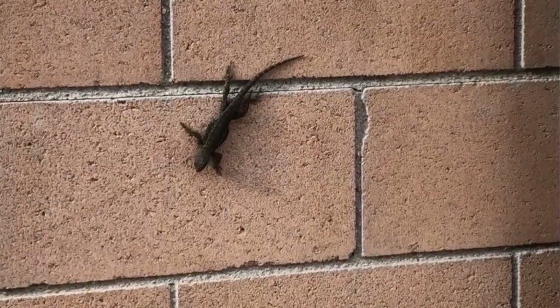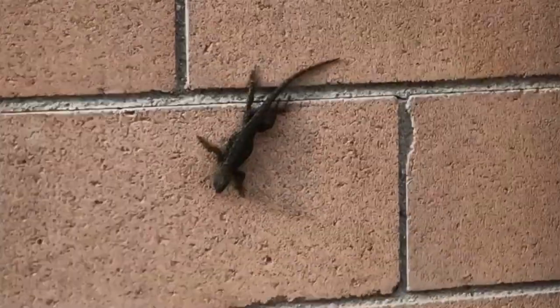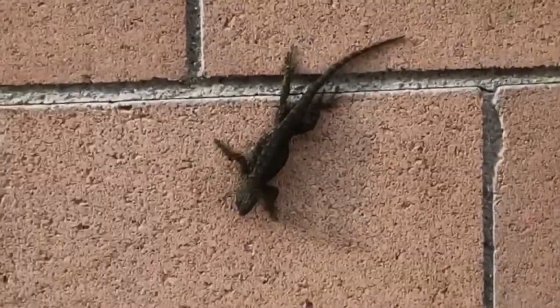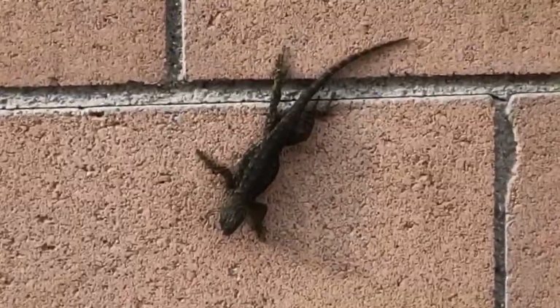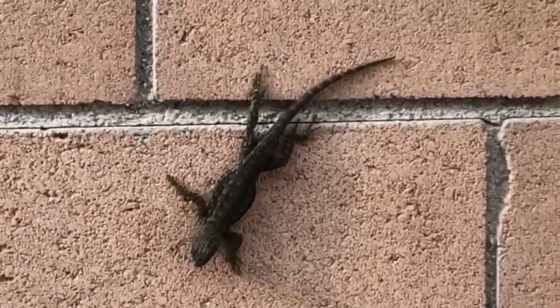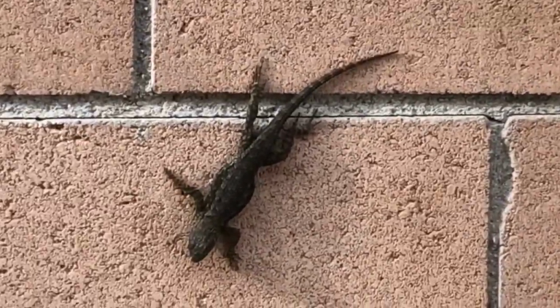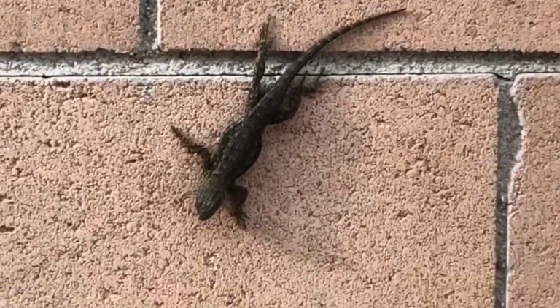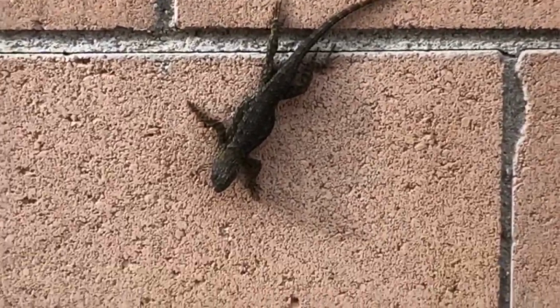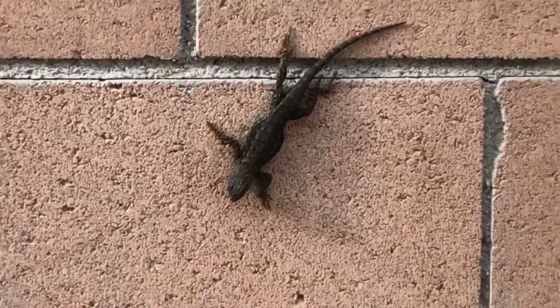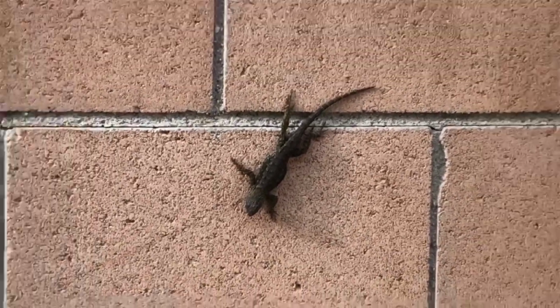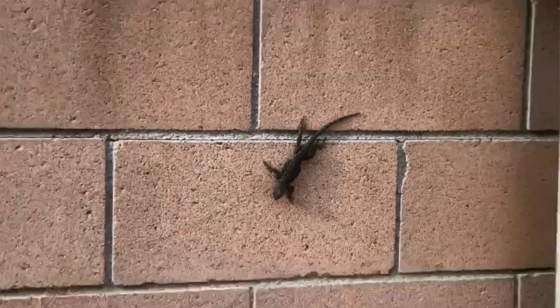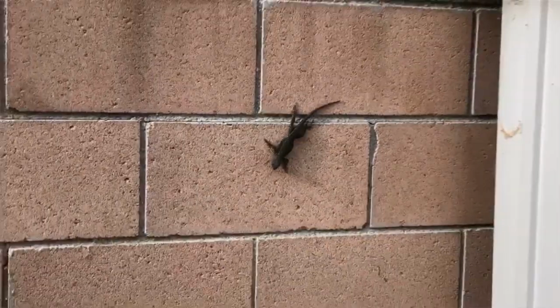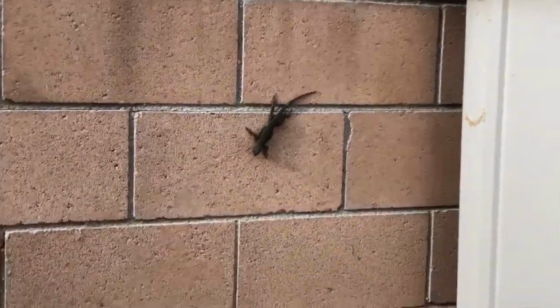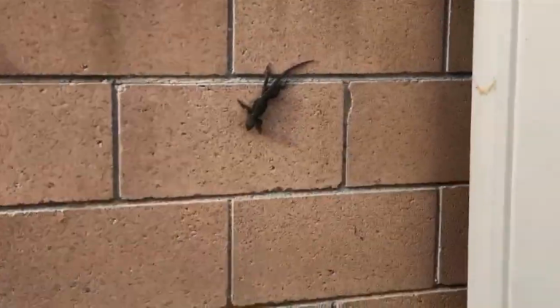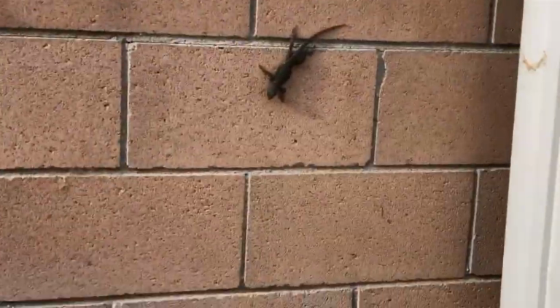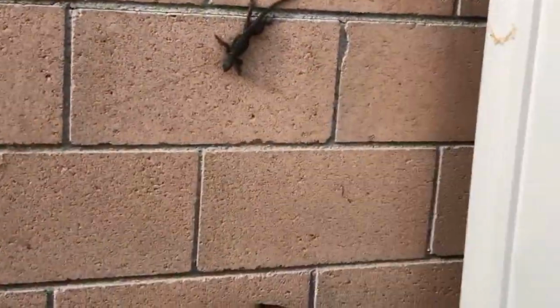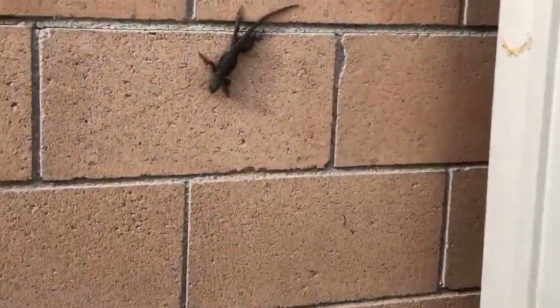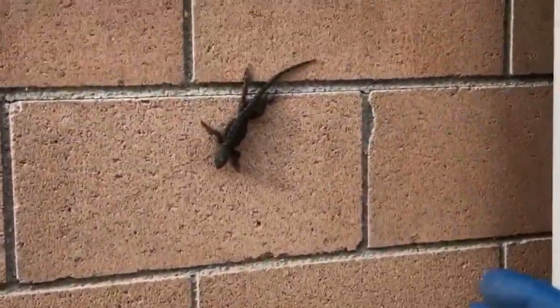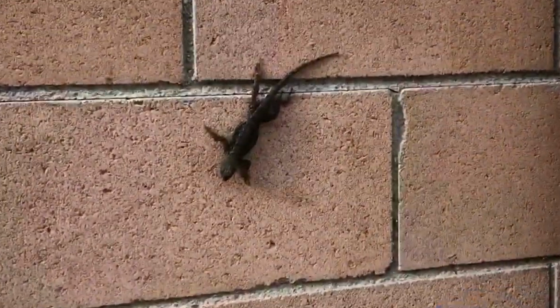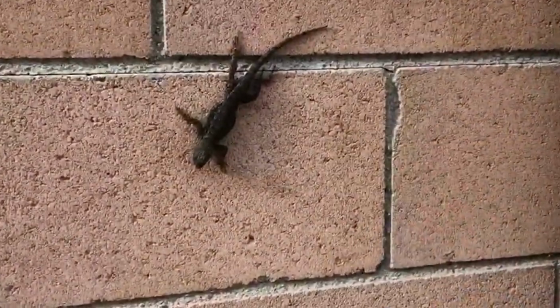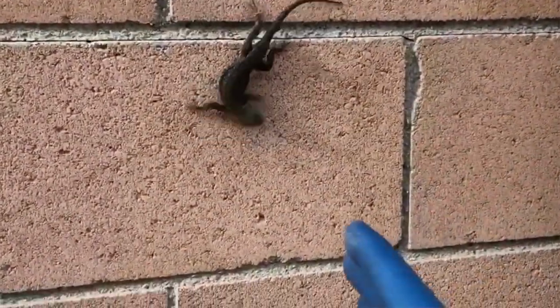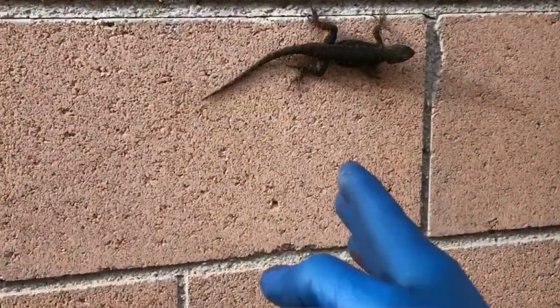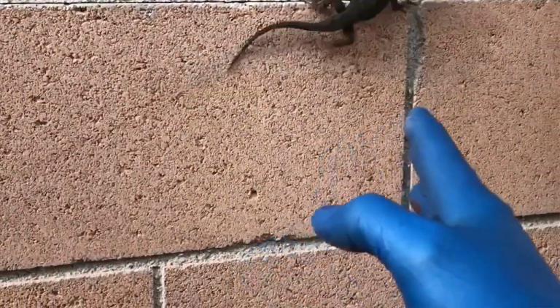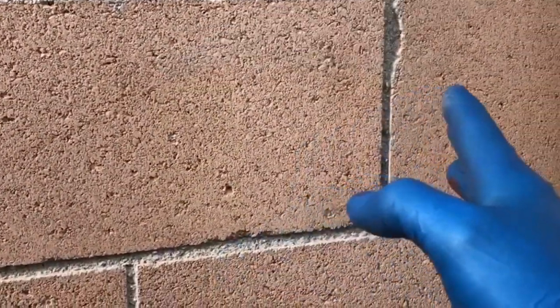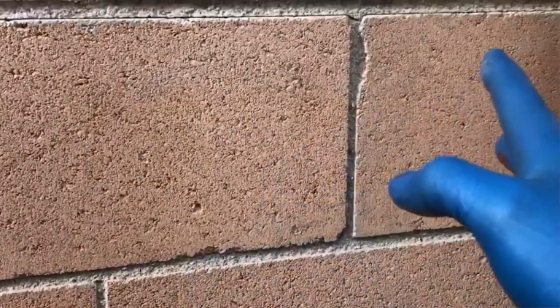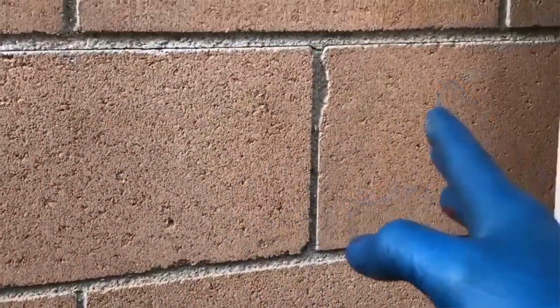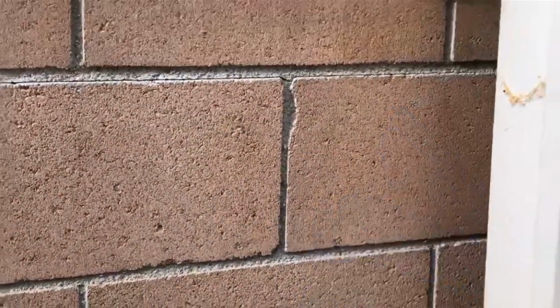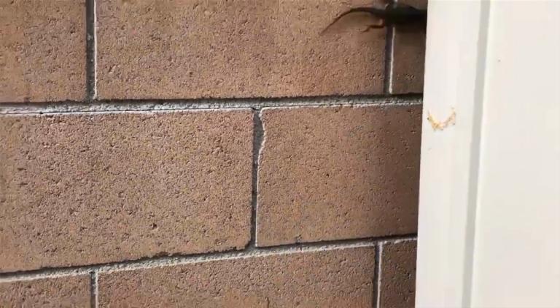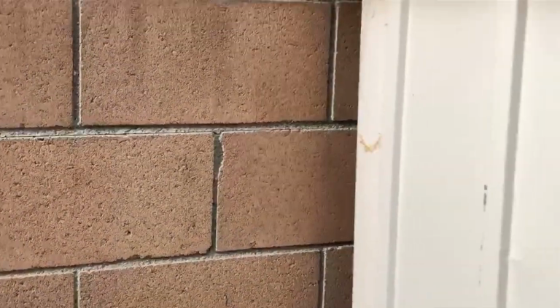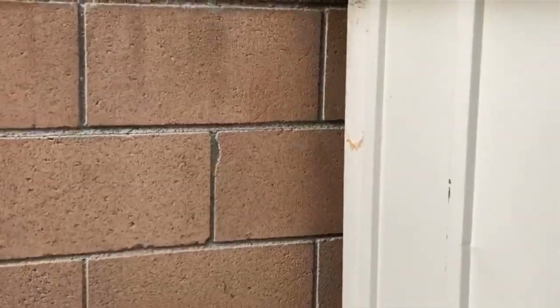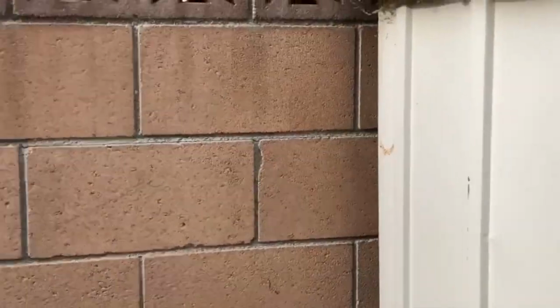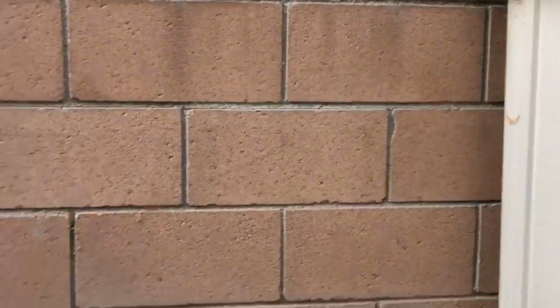Here we have a nice little lizard in my backyard. What's up, little buddy? Let's see if I can touch him. It's pretty big. Yeah, he's not going to let me — he's going to run away. I love lizards.